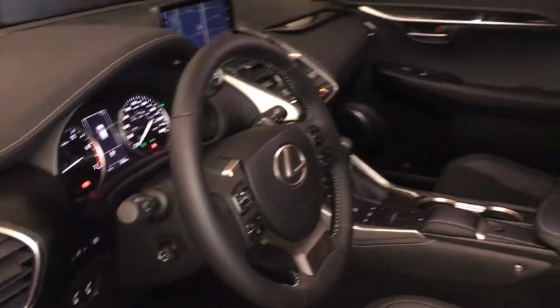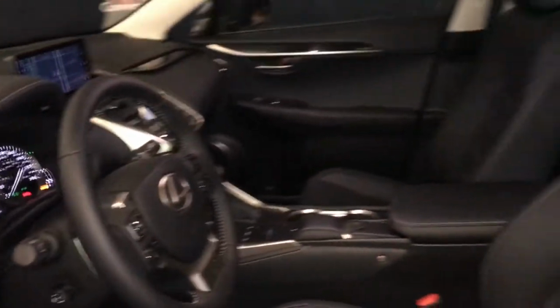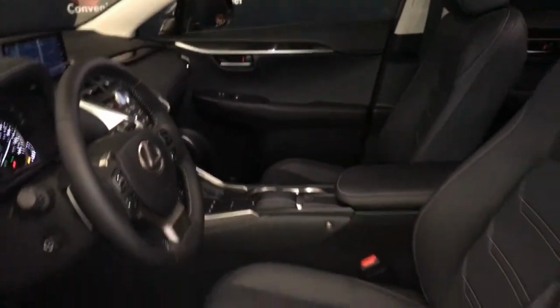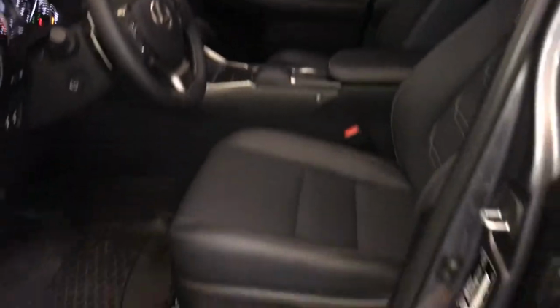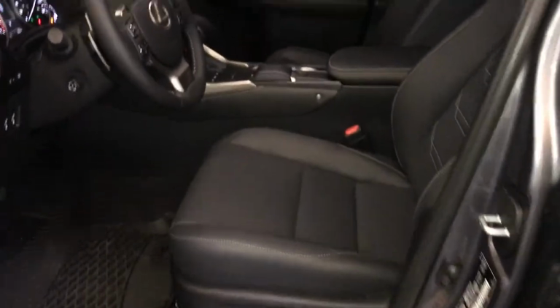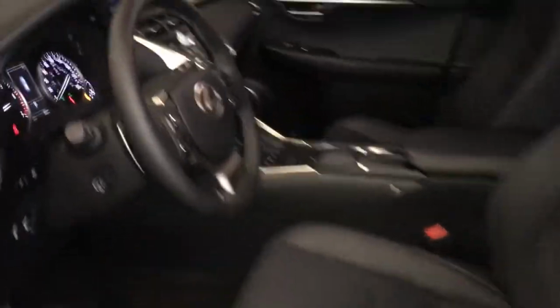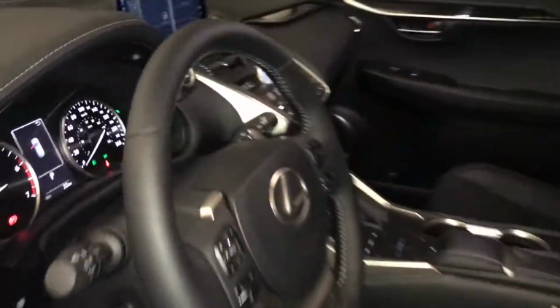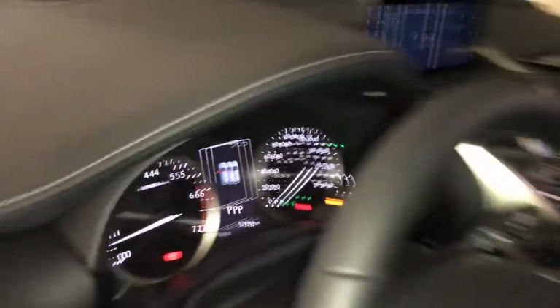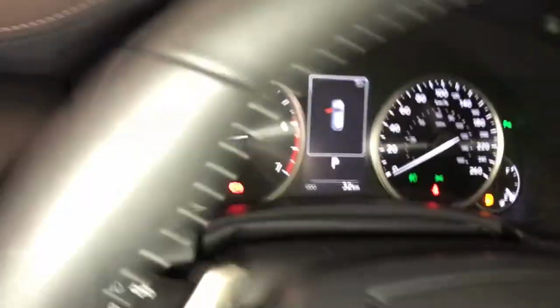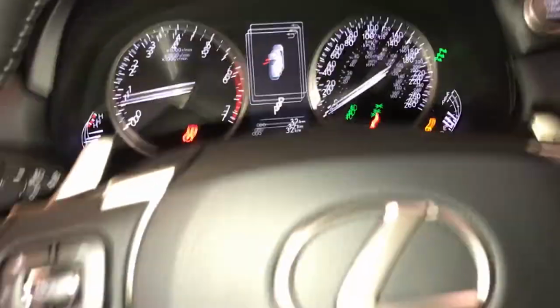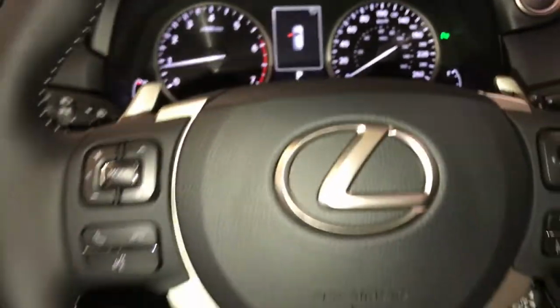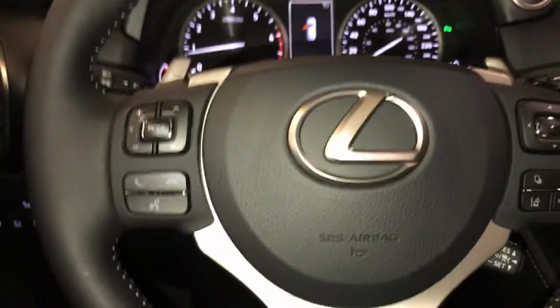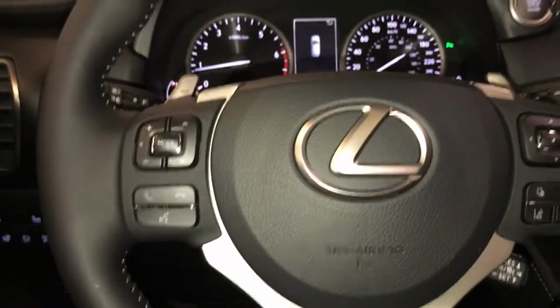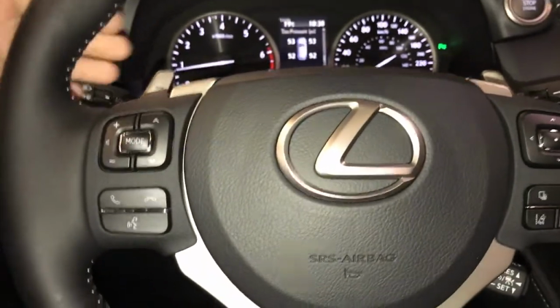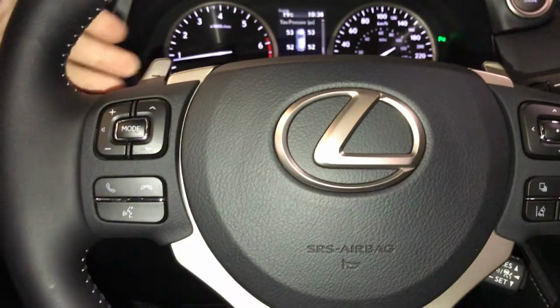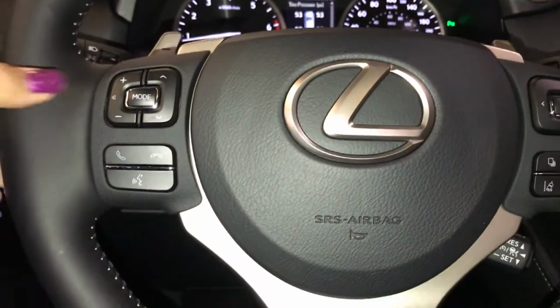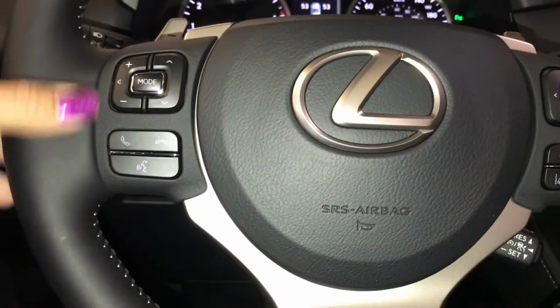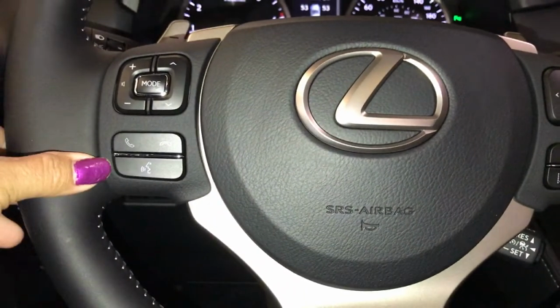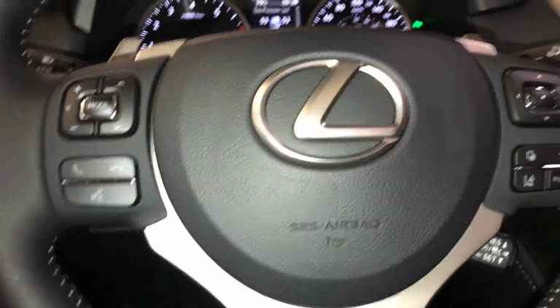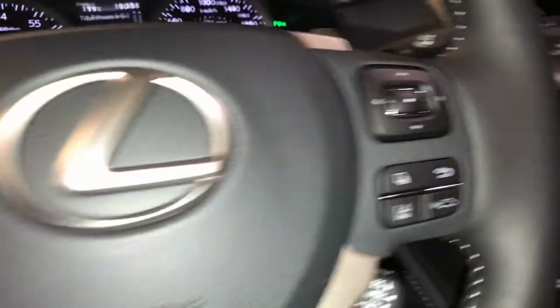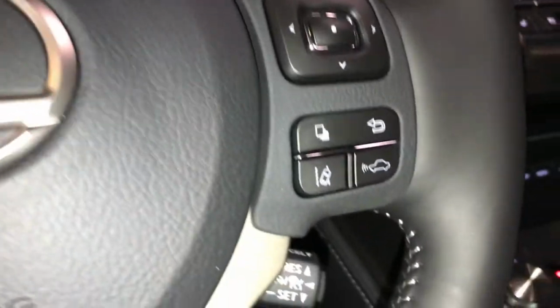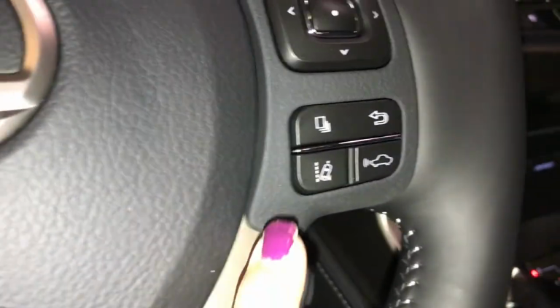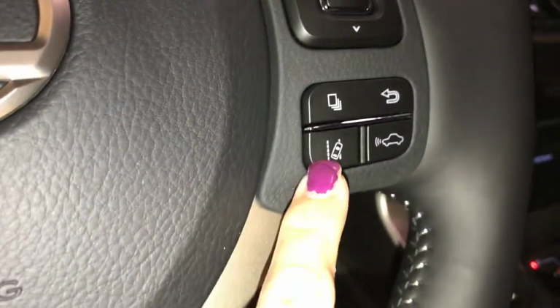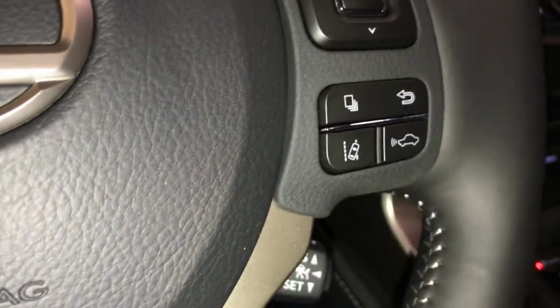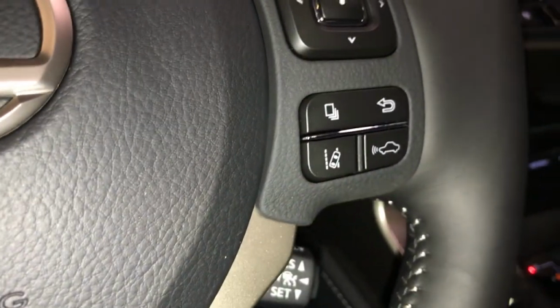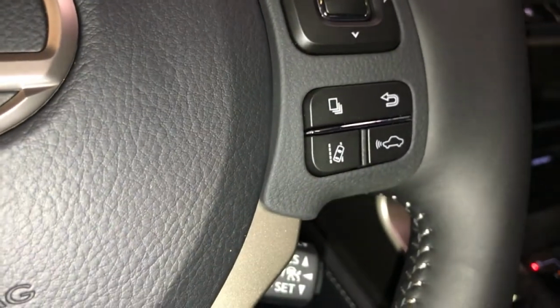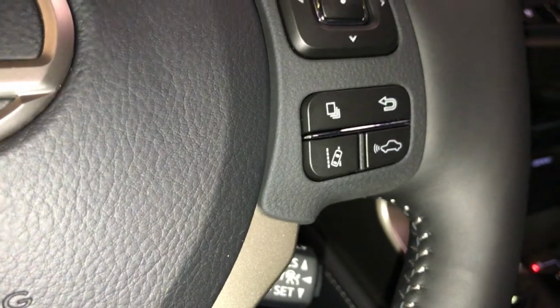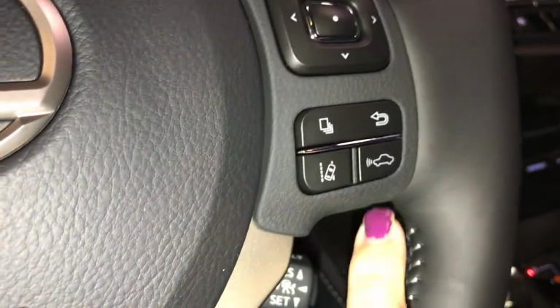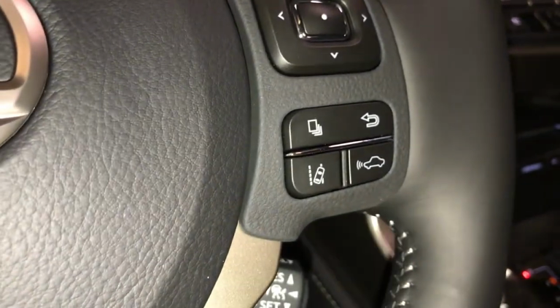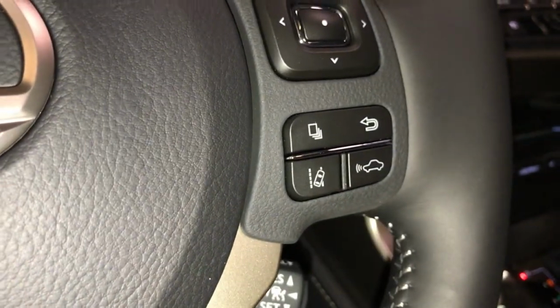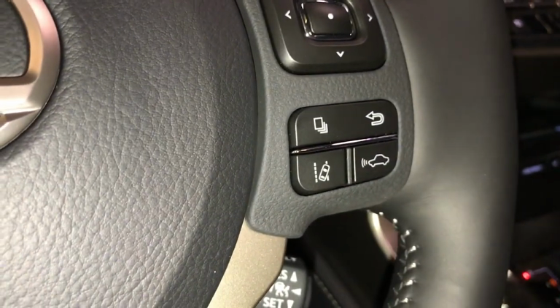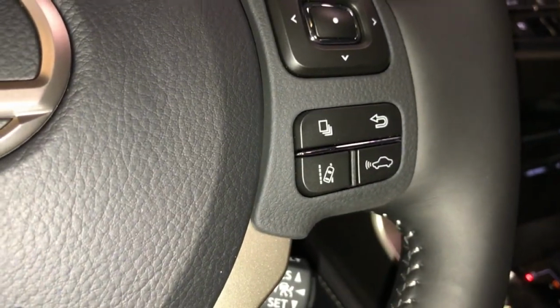The steering wheel is leather wrapped. On it you have your paddle shifters, audio and hands-free. Down below you have your lane tracing assist with steering assist, and dynamic cruise control with pre-collision.